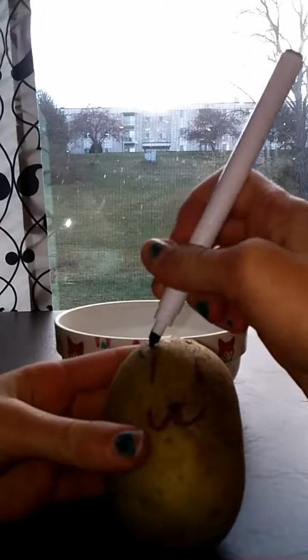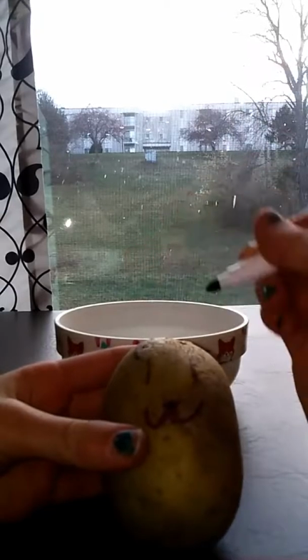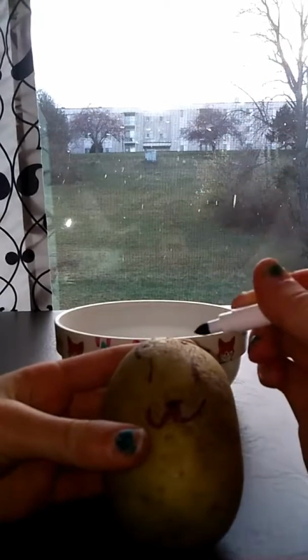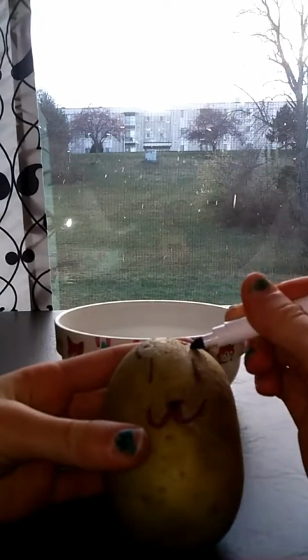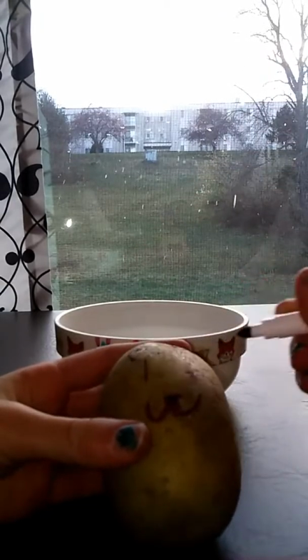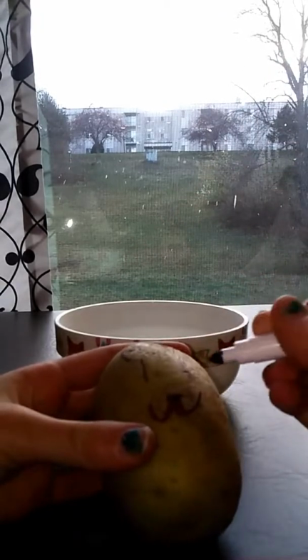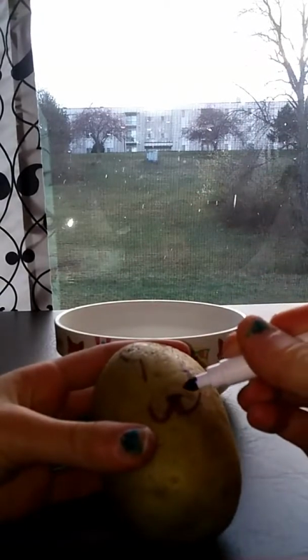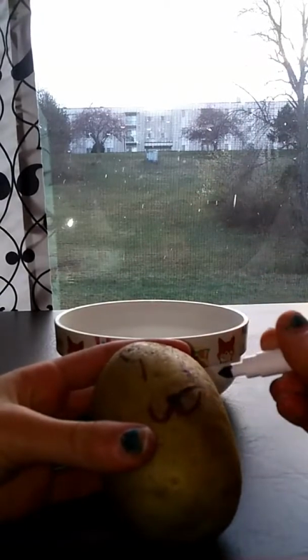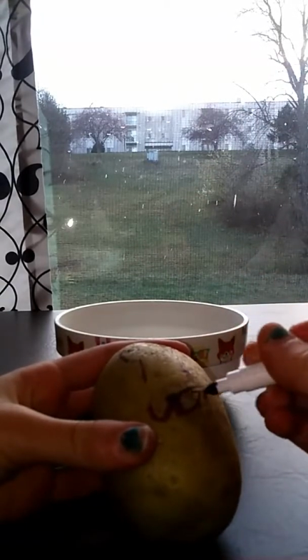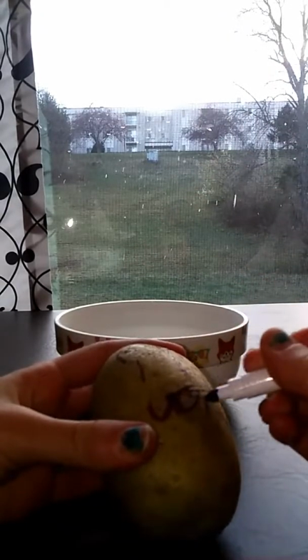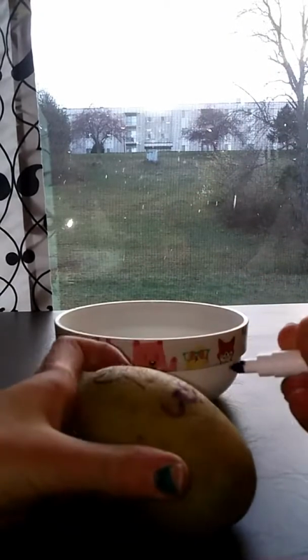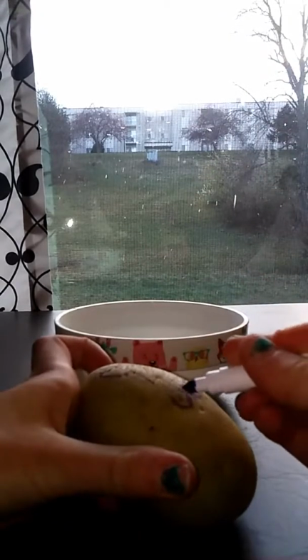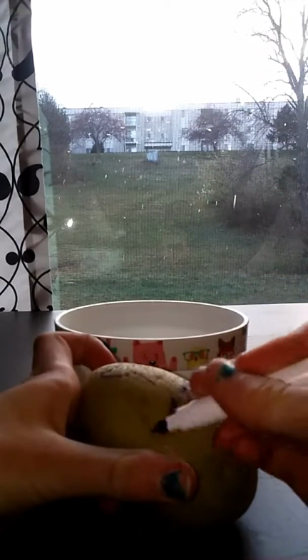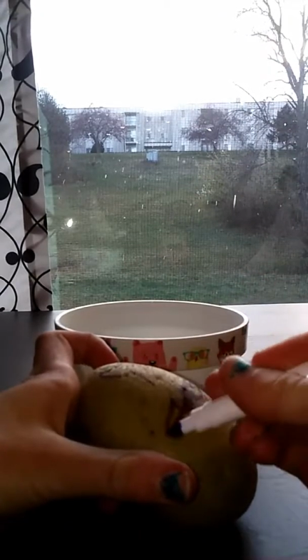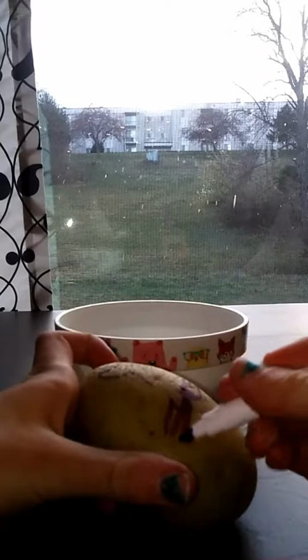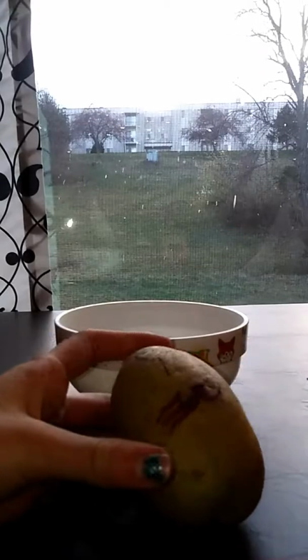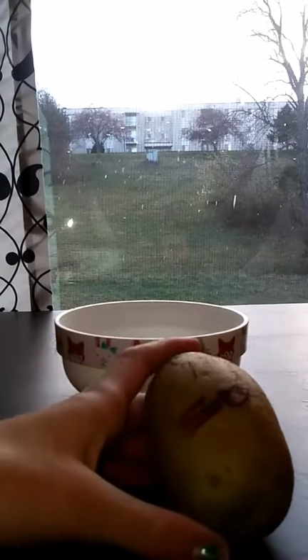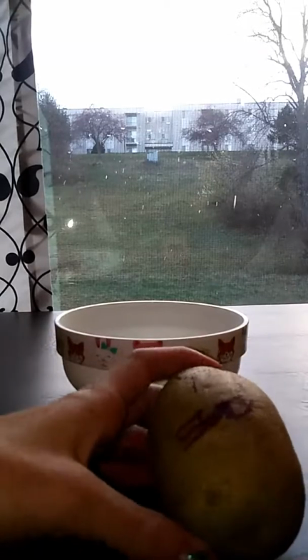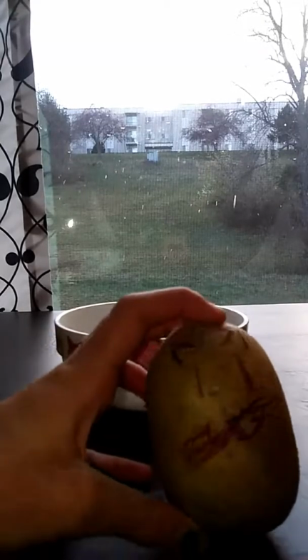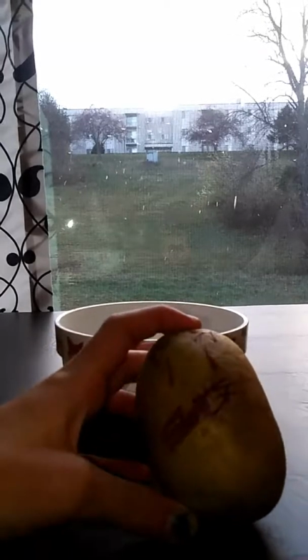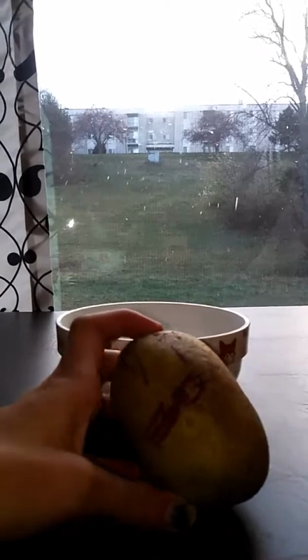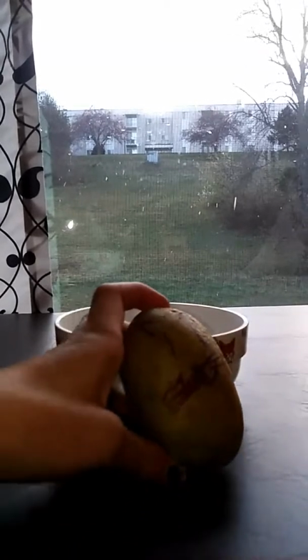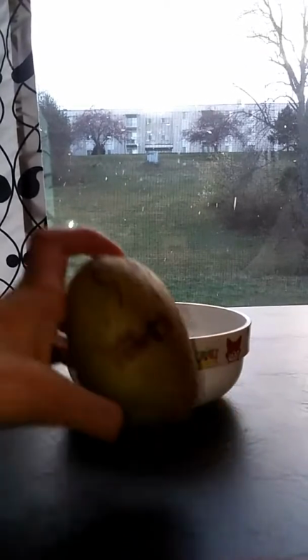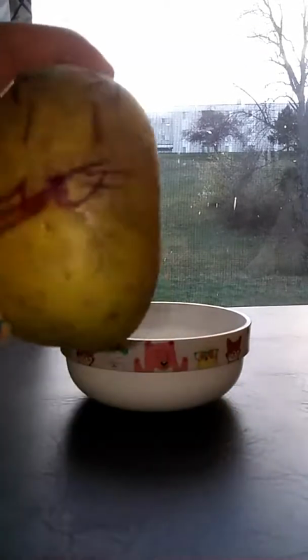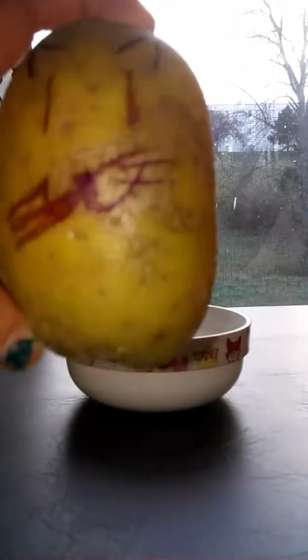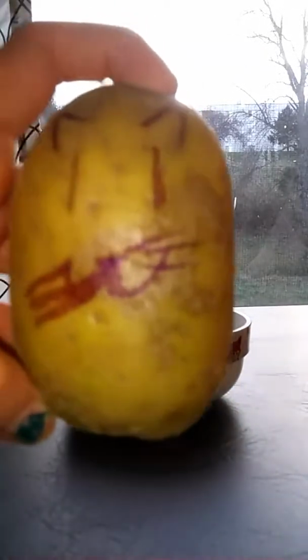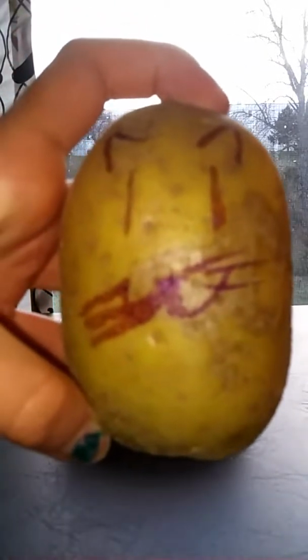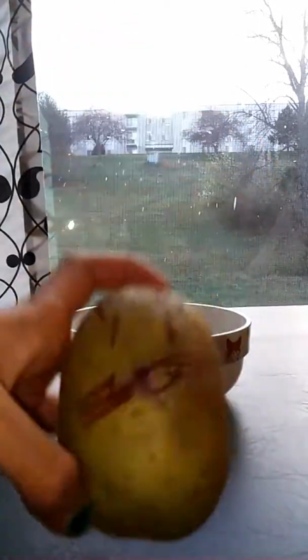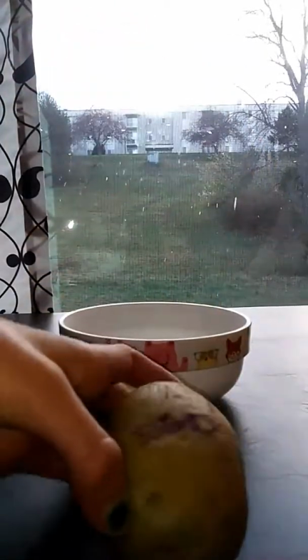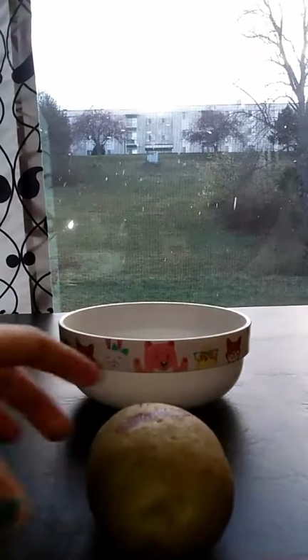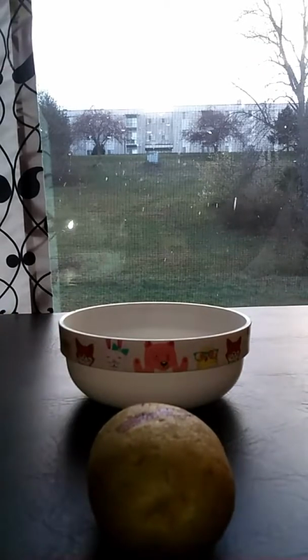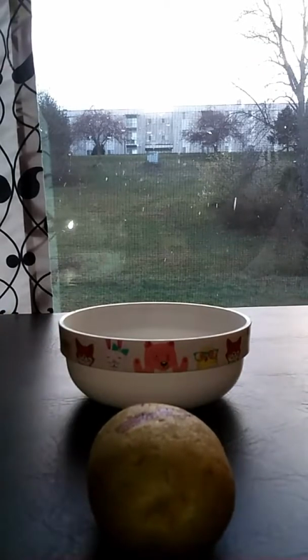Just add some extra effects to it to make it more pretty. So here is Mr. Potato Cat.